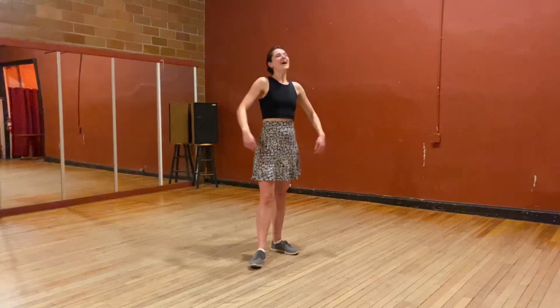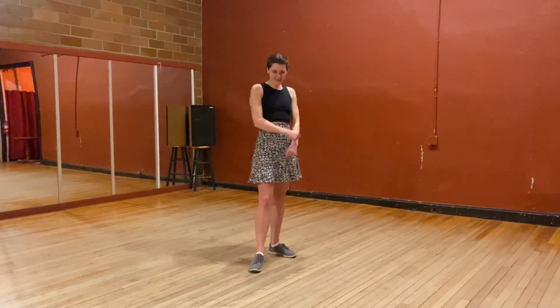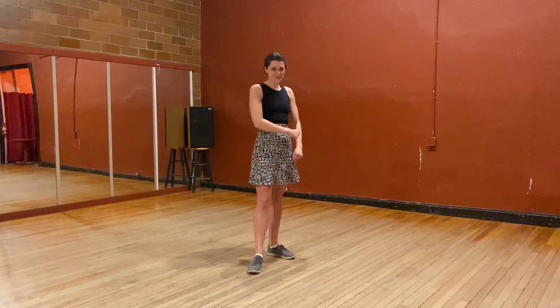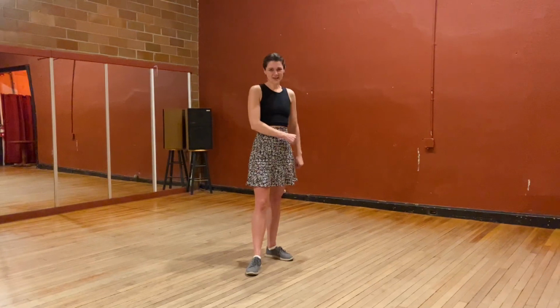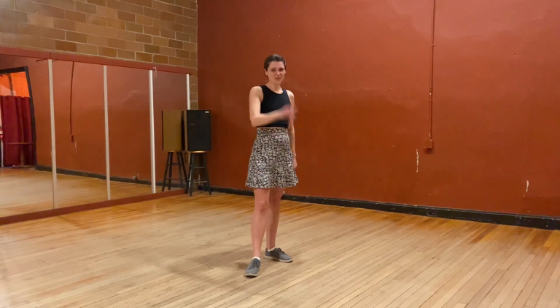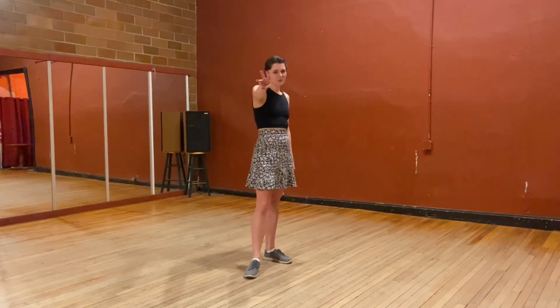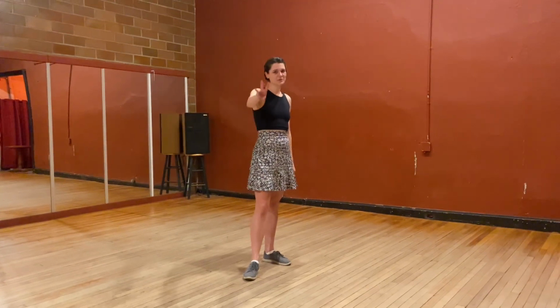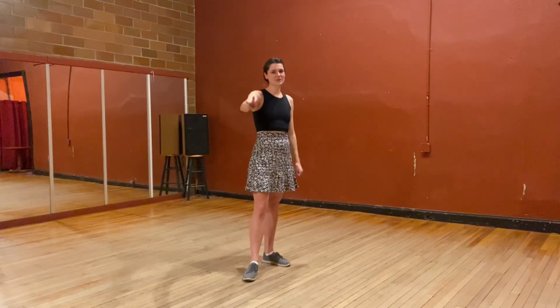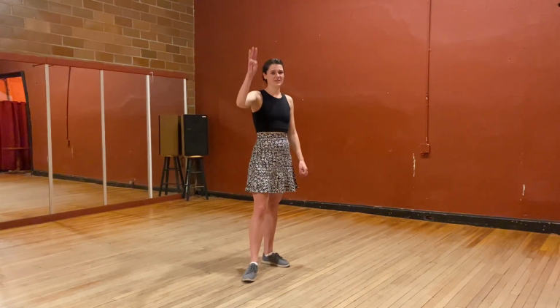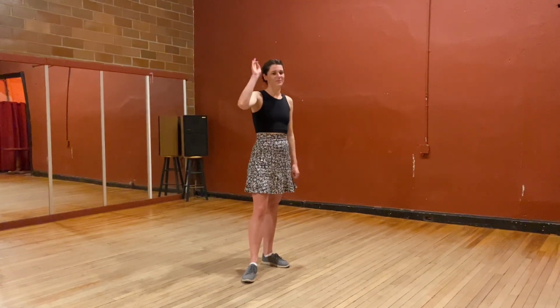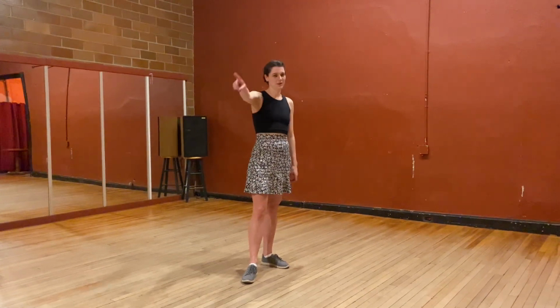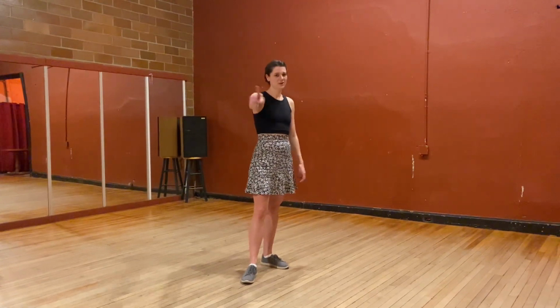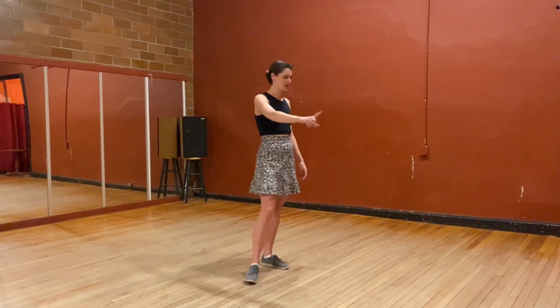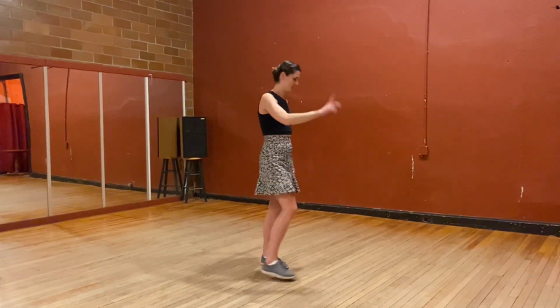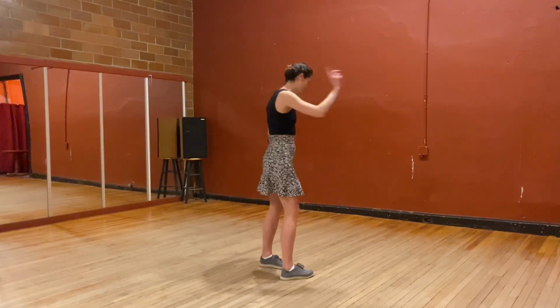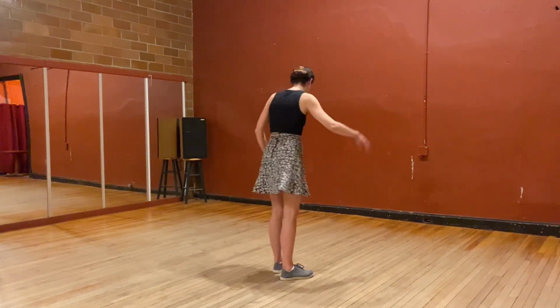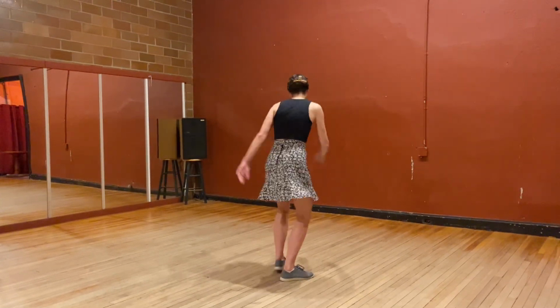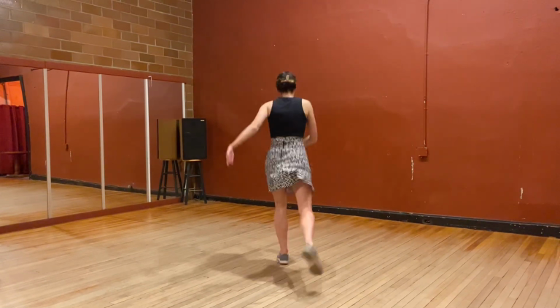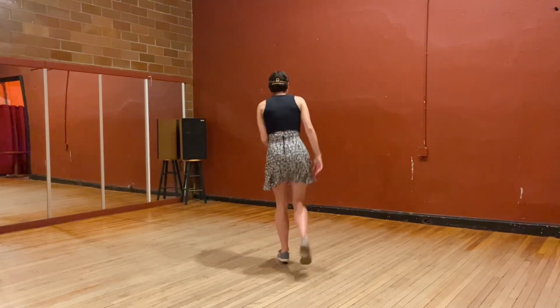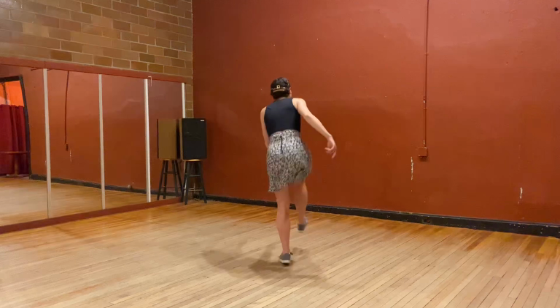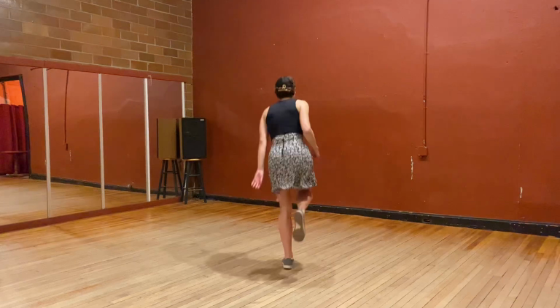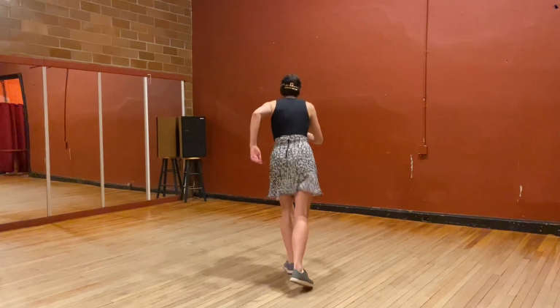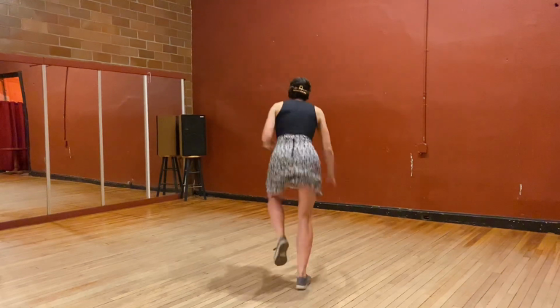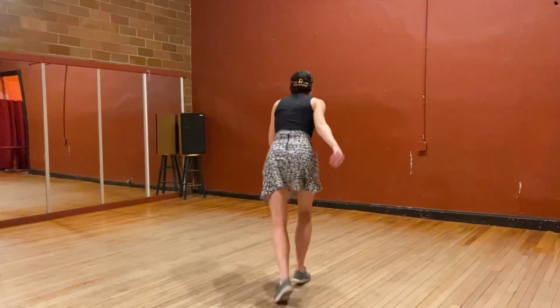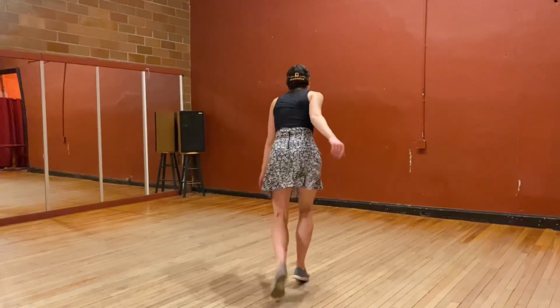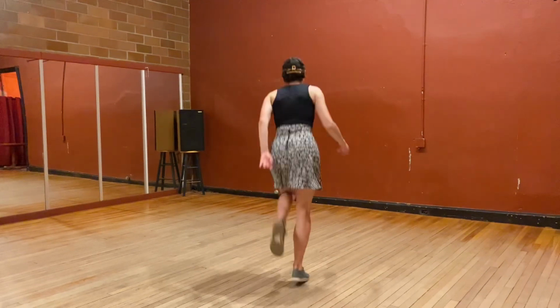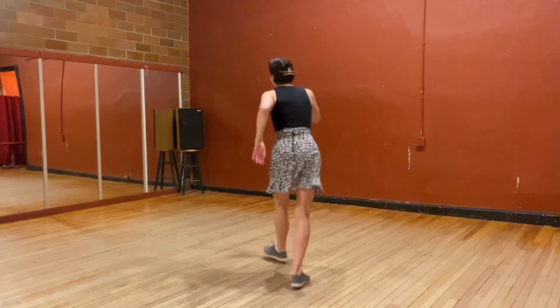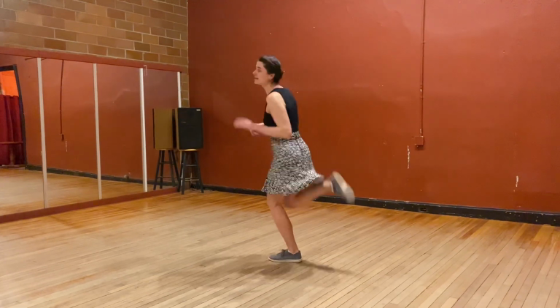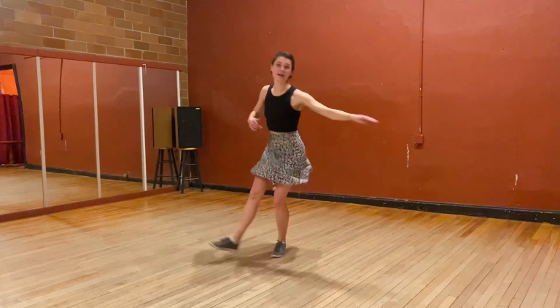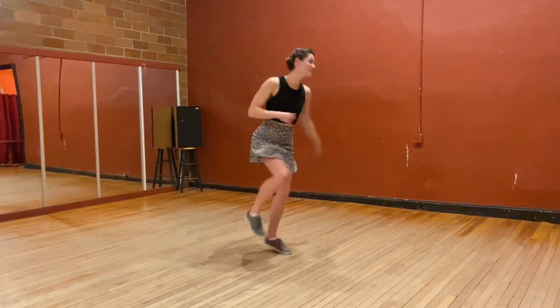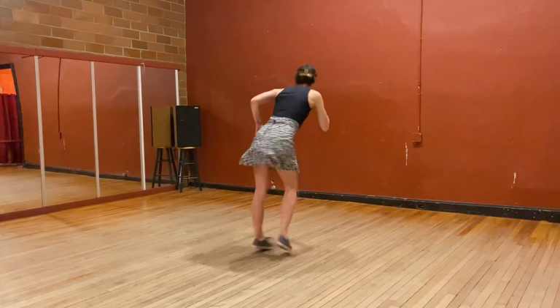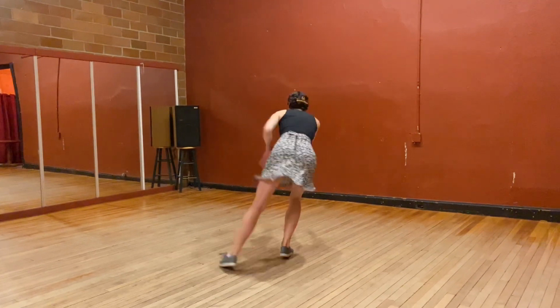Hello everybody. There we go — Charleston. We are very sweaty. We did Charleston, 2, 3, 4, 5, 6, 7, then we did this.